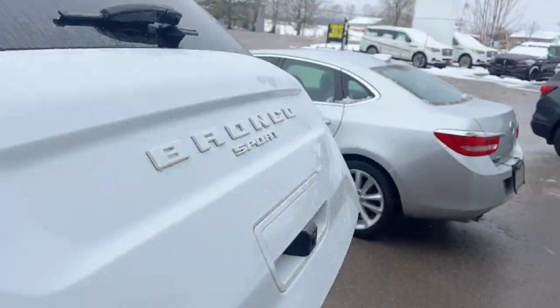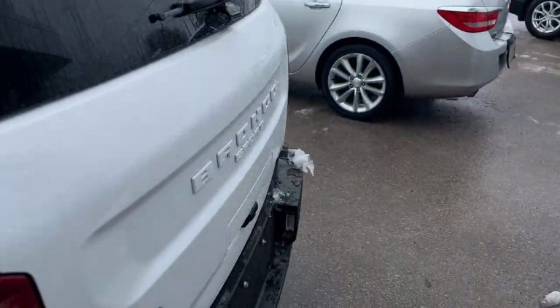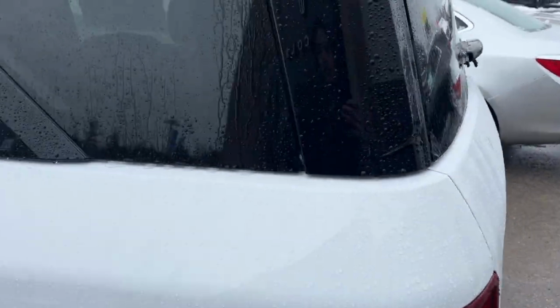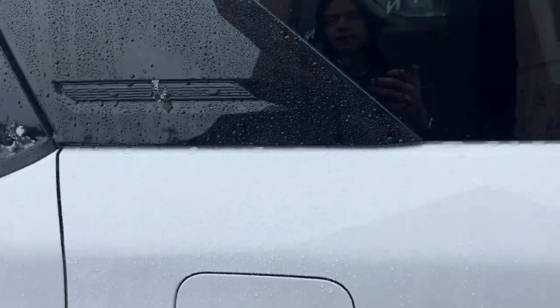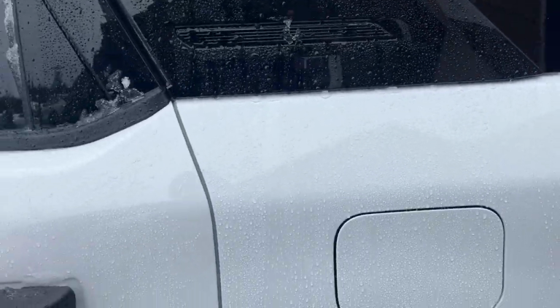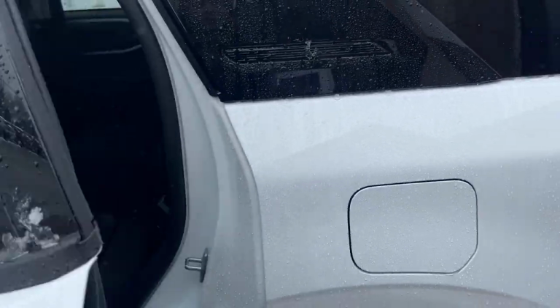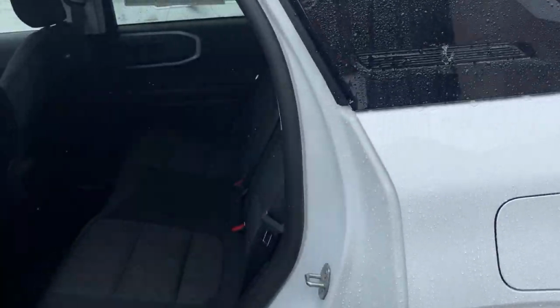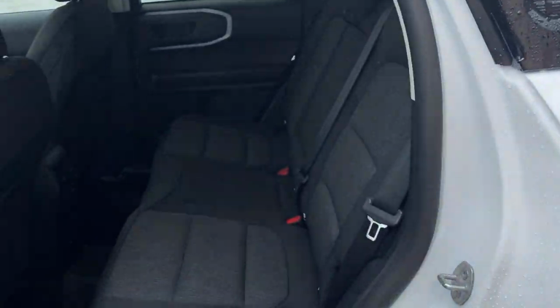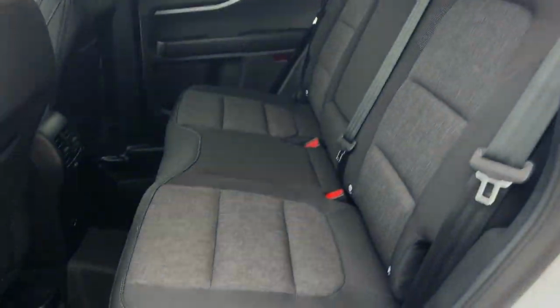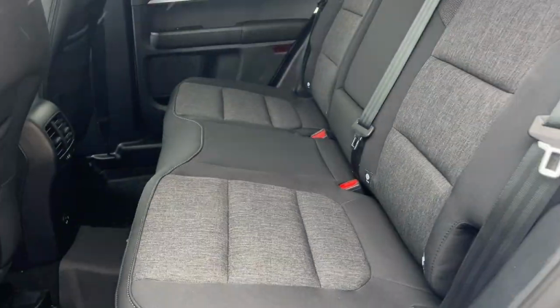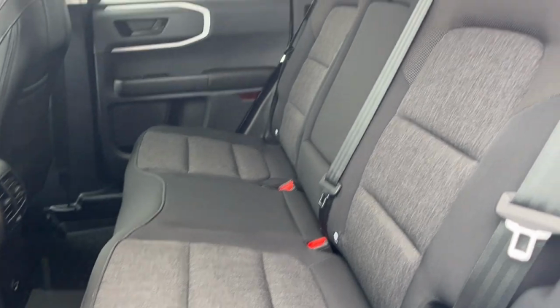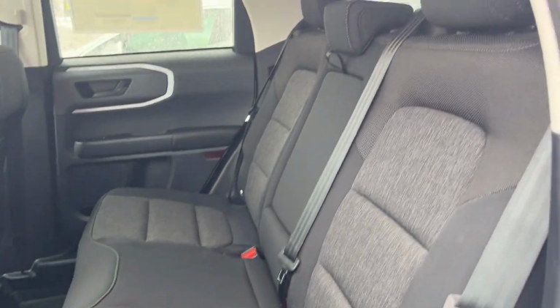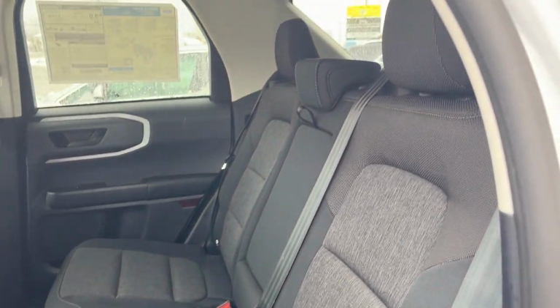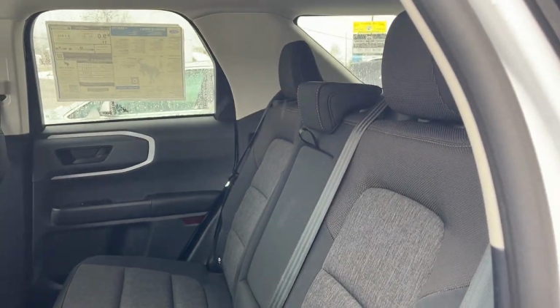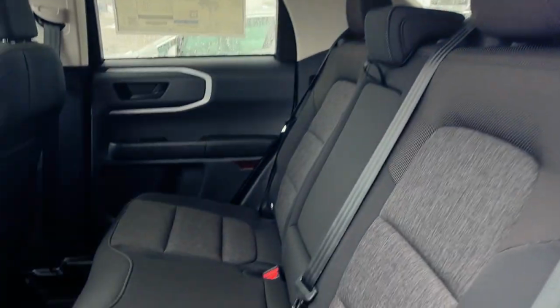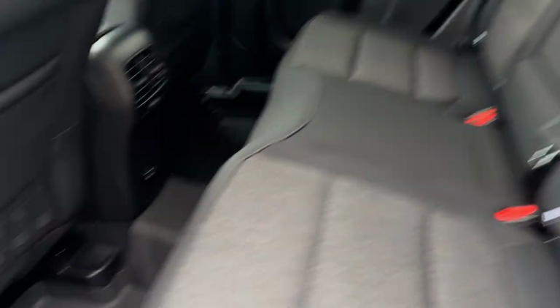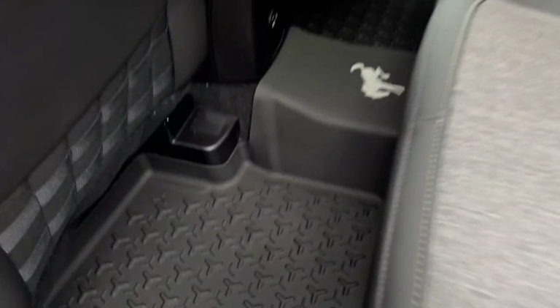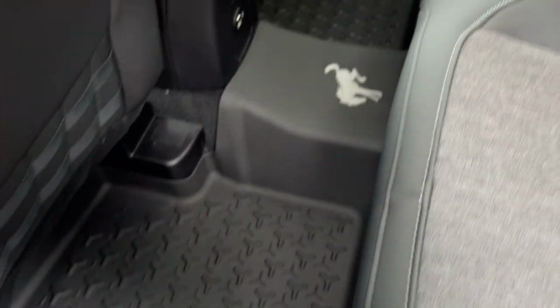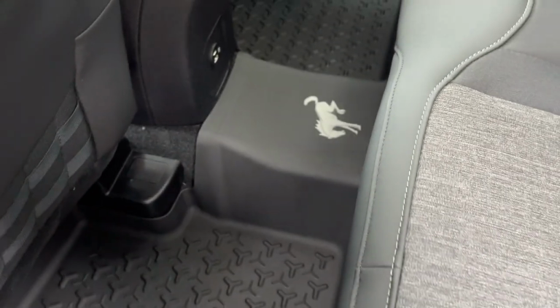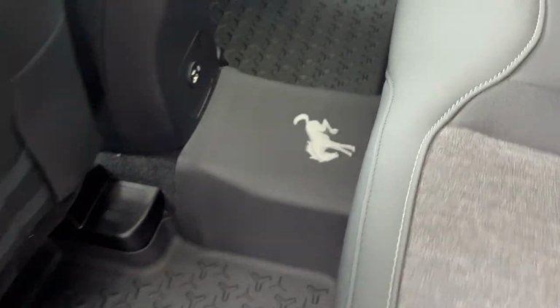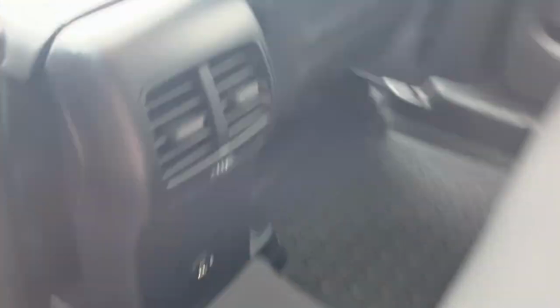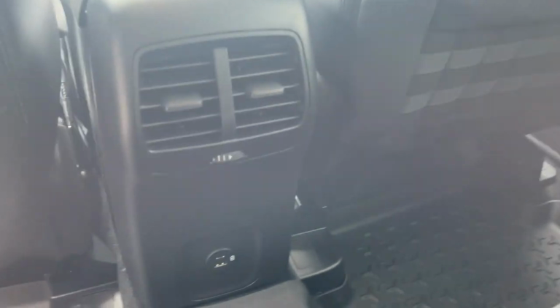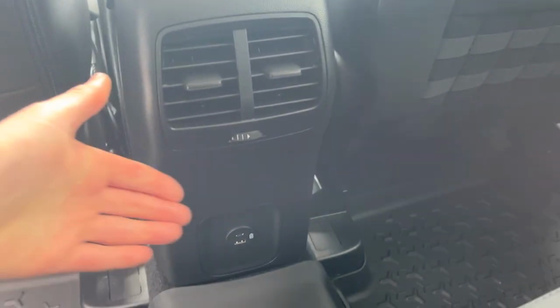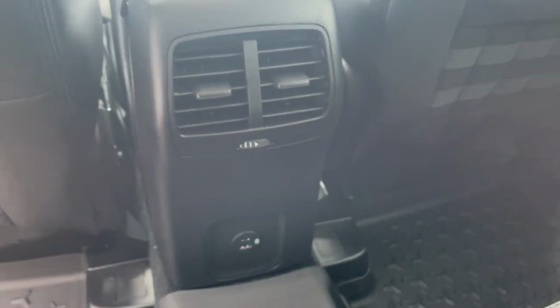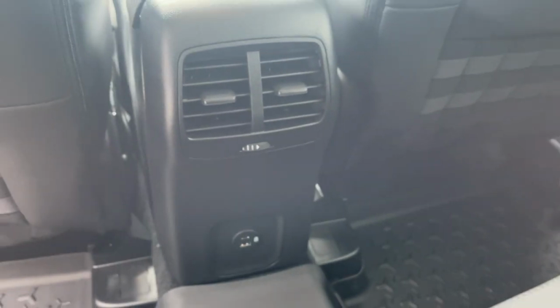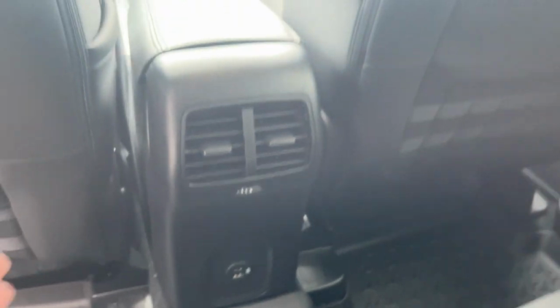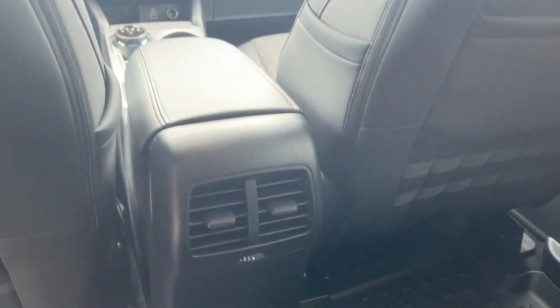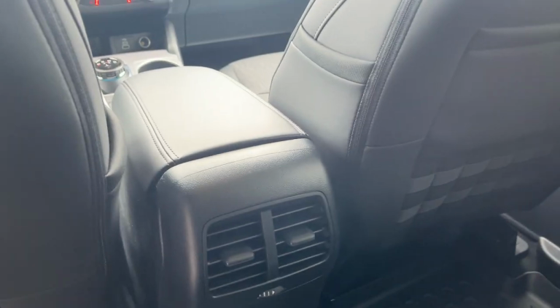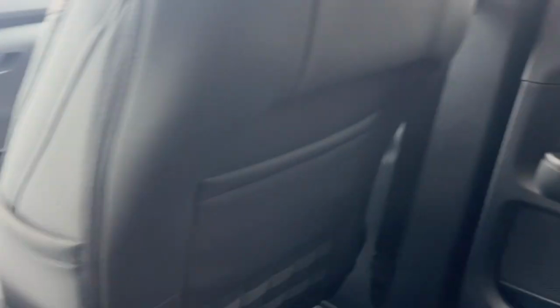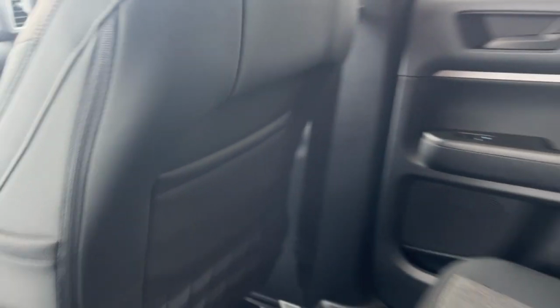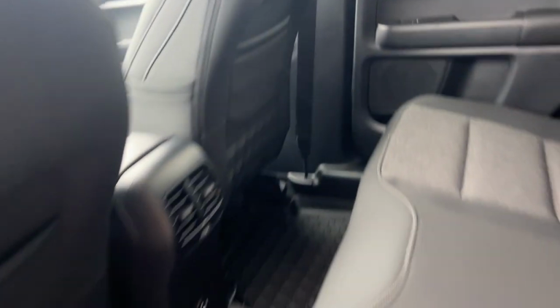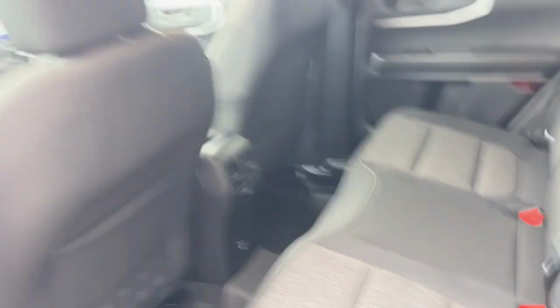Coming around to the interior of the vehicle, you do have nice ebony black interior here with clean cloth seats. You also have your first and second row Bronco Sport-branded floor liners, a couple of USB power options, your own climate vents, and some storage behind the passenger seat.